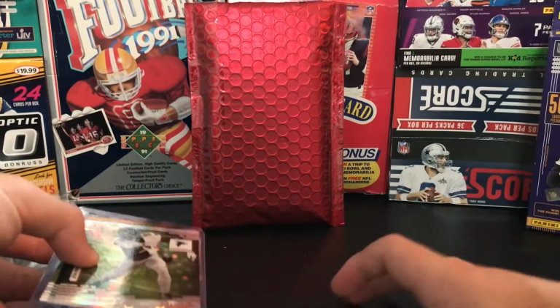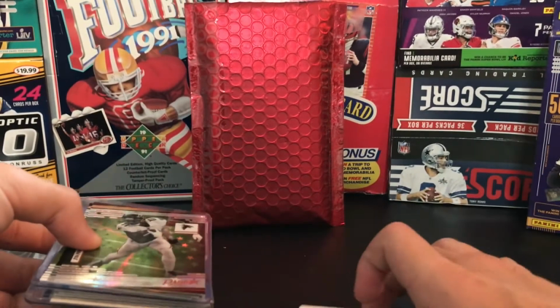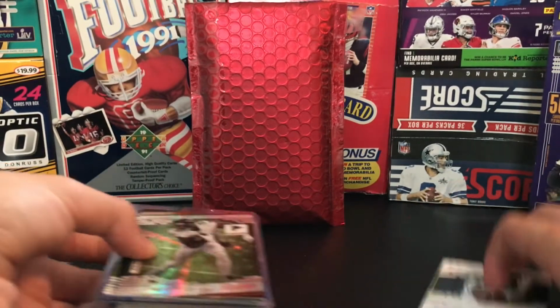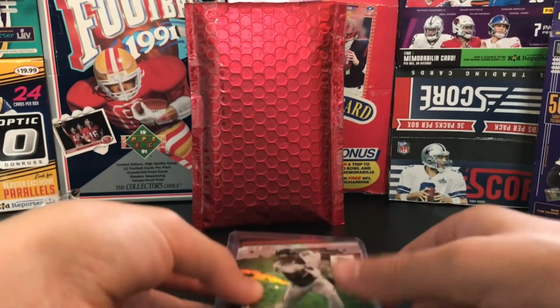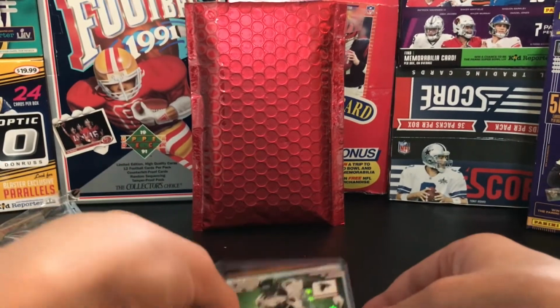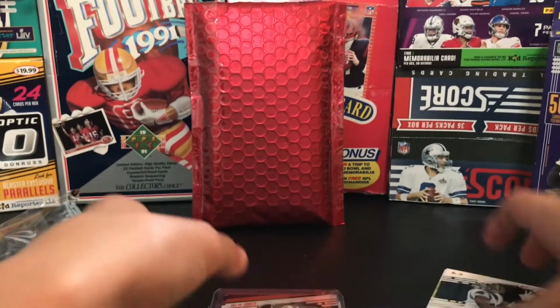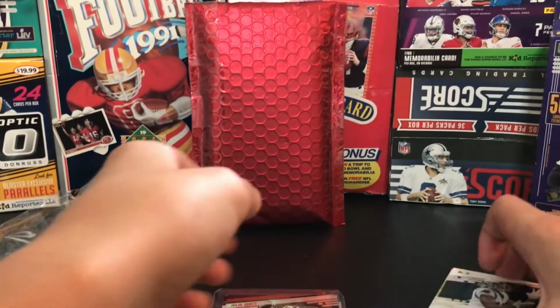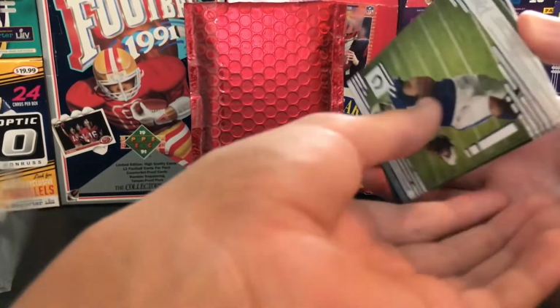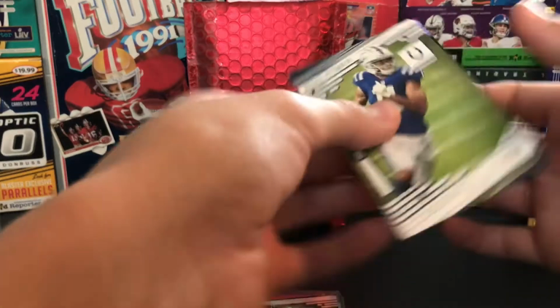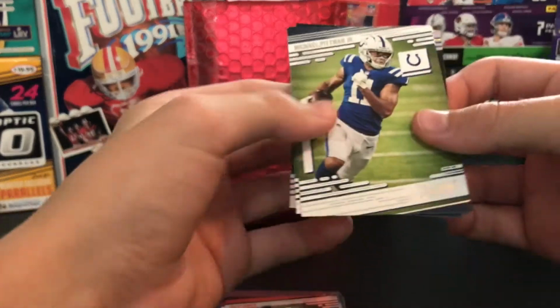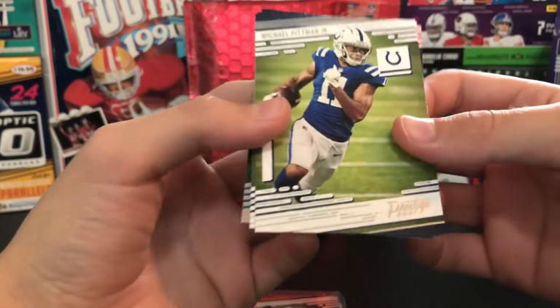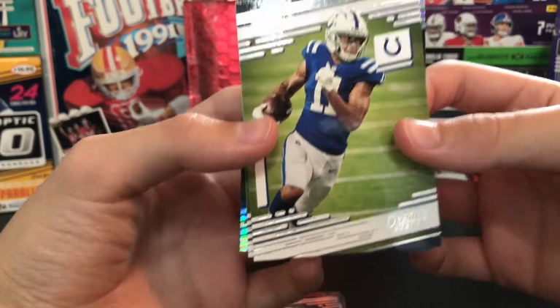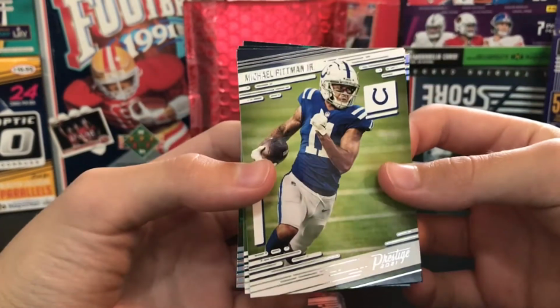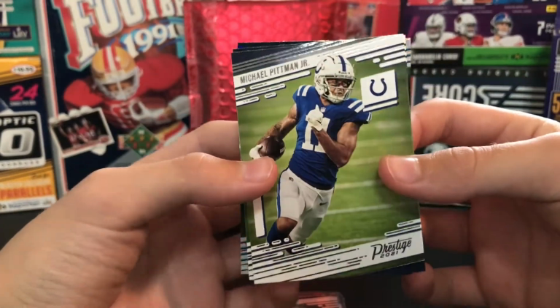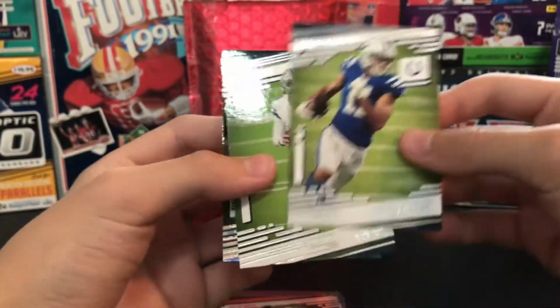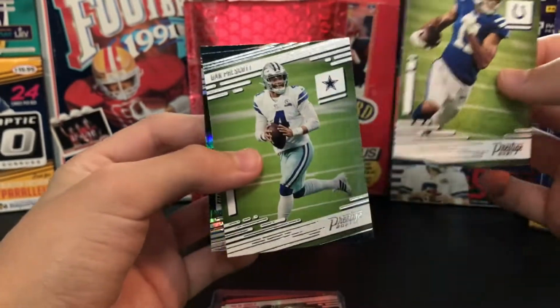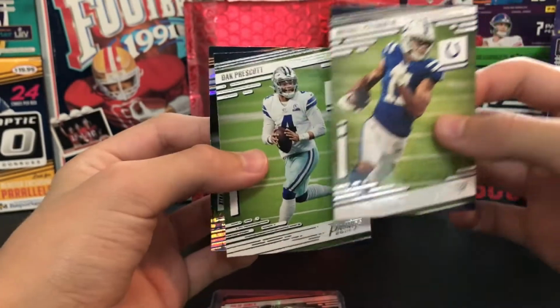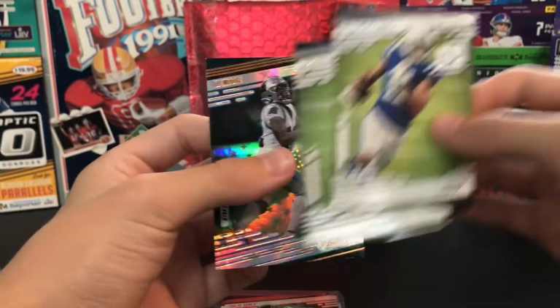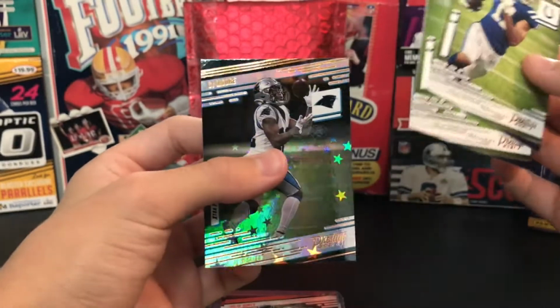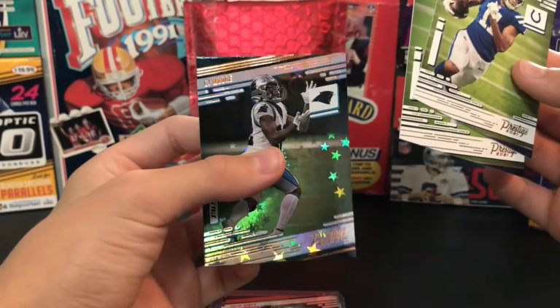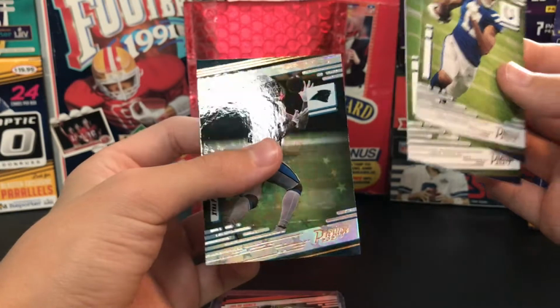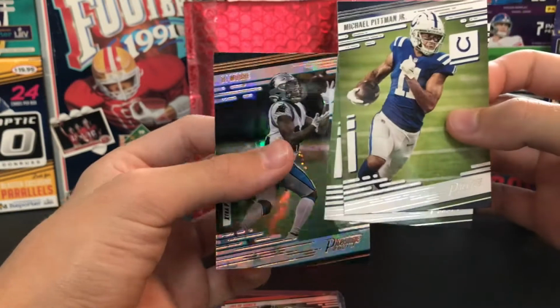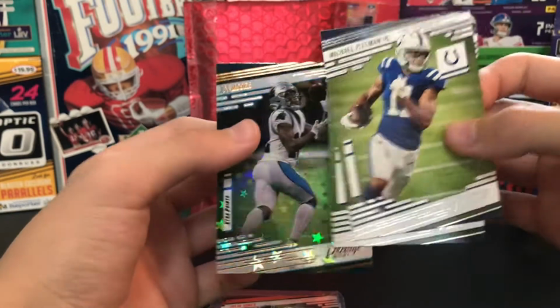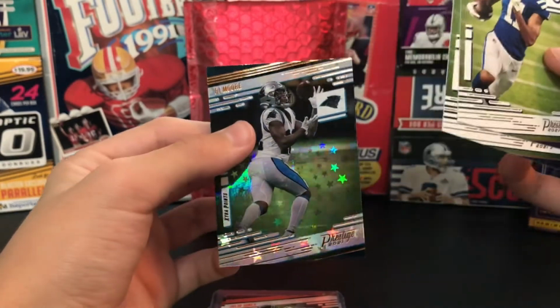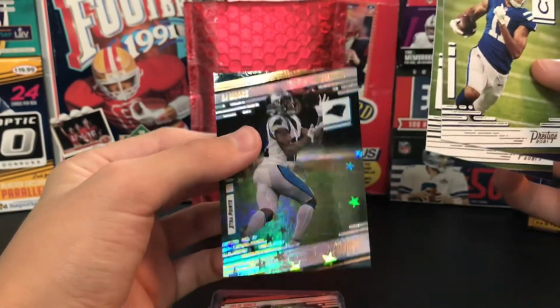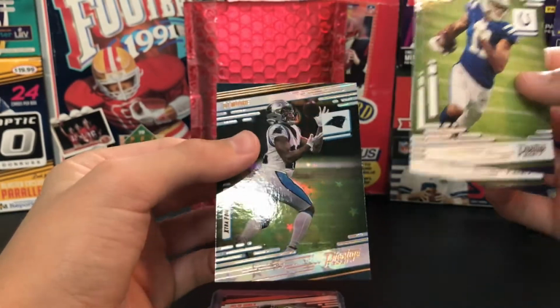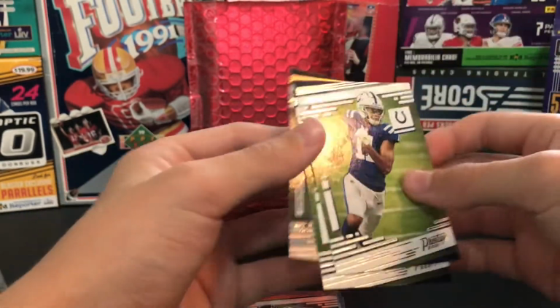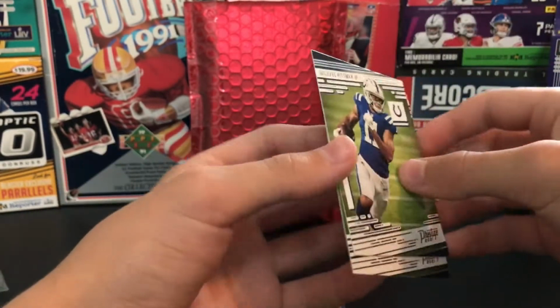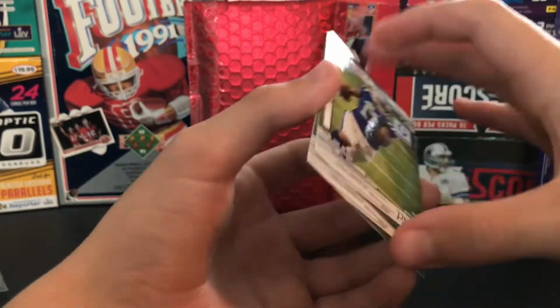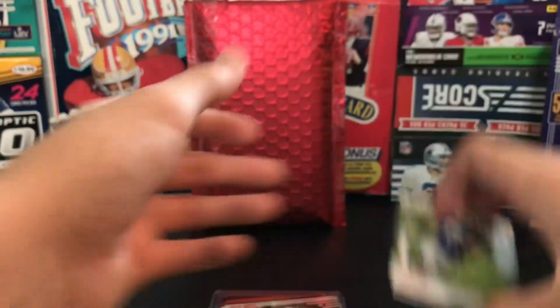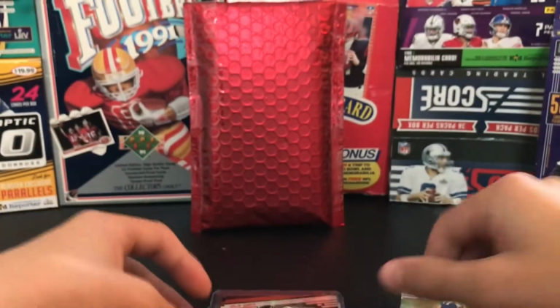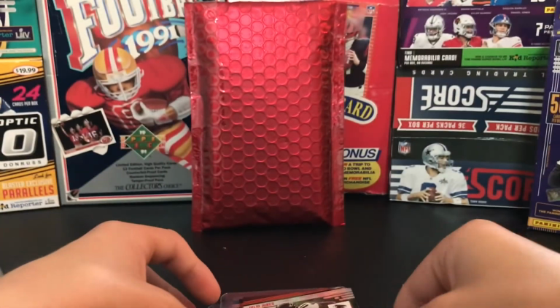Some of these are extras - nice. We got some base cards of Pittman, Dak, and this DJ Moore extra points. Cool. Some on the front here too.